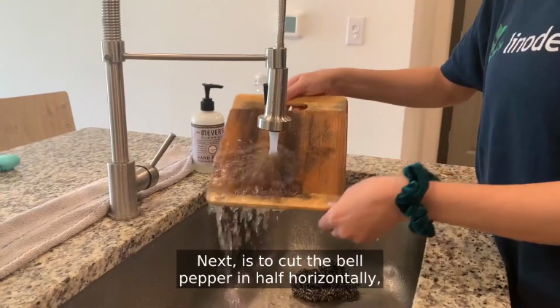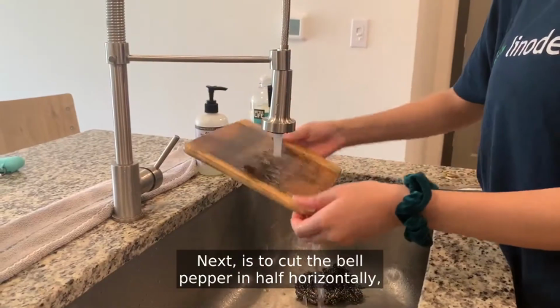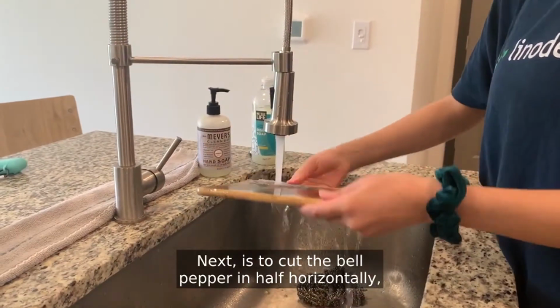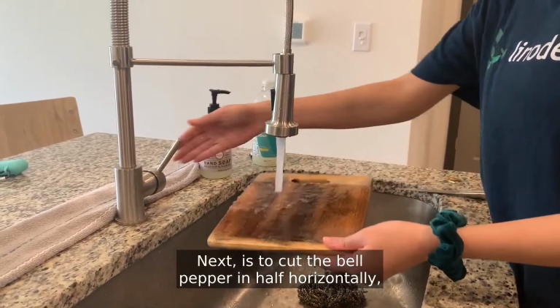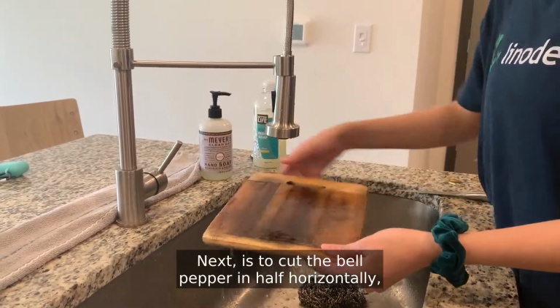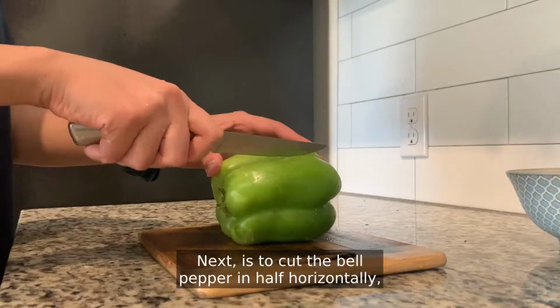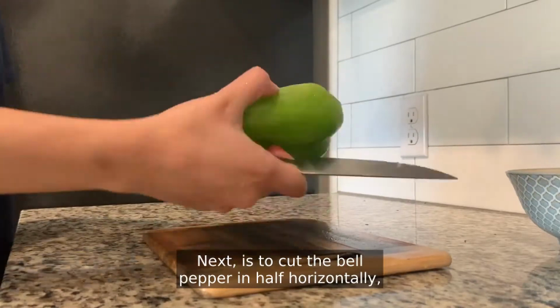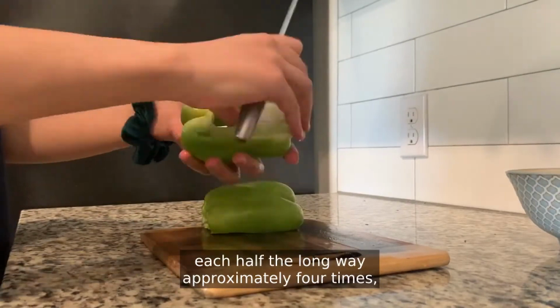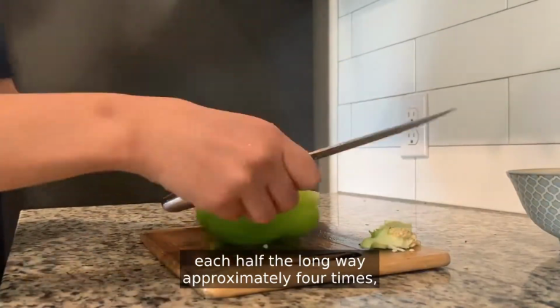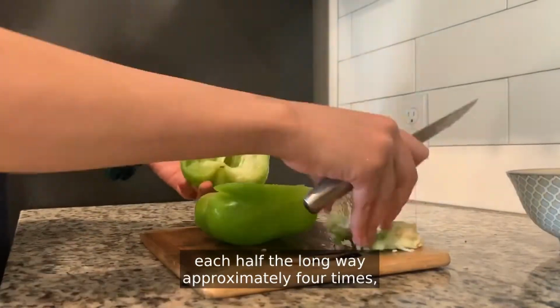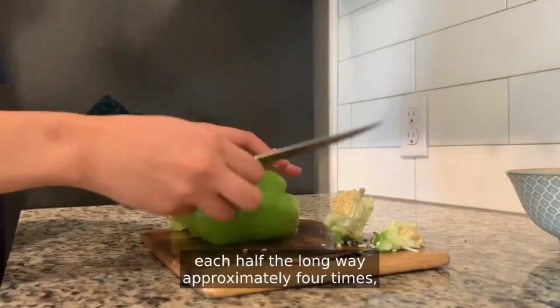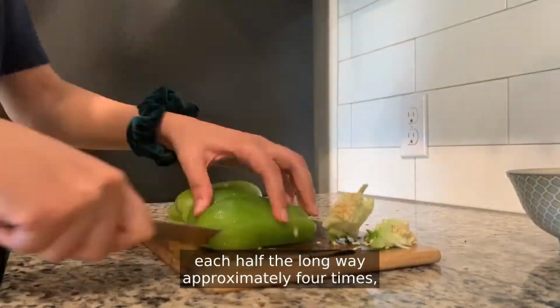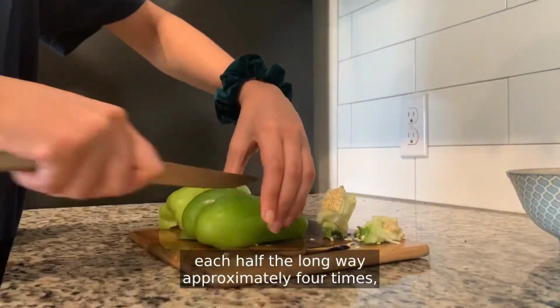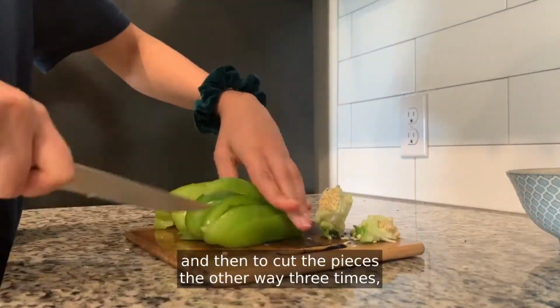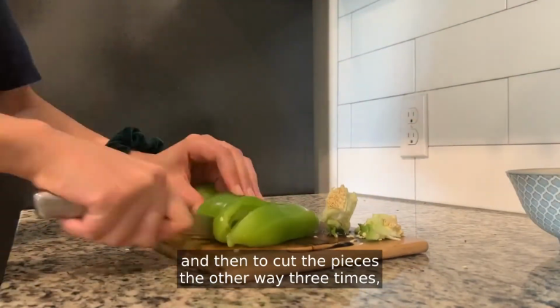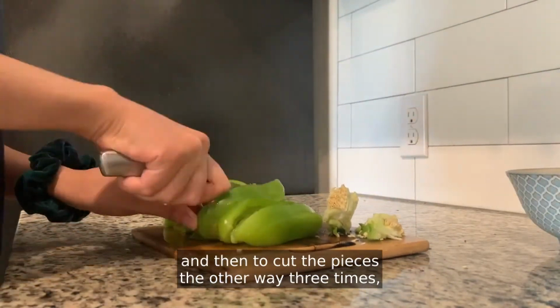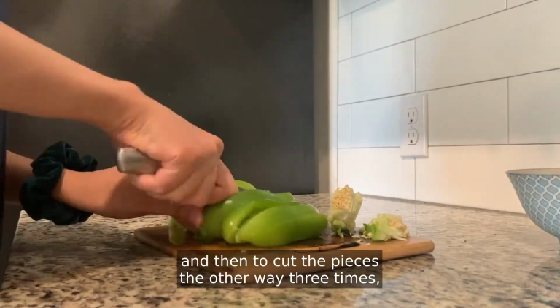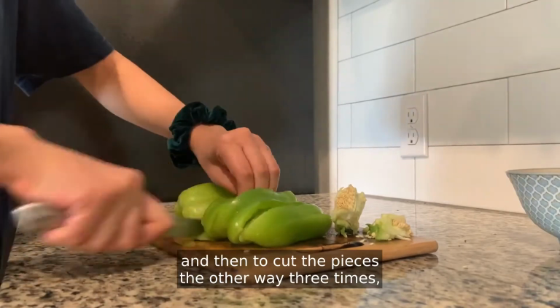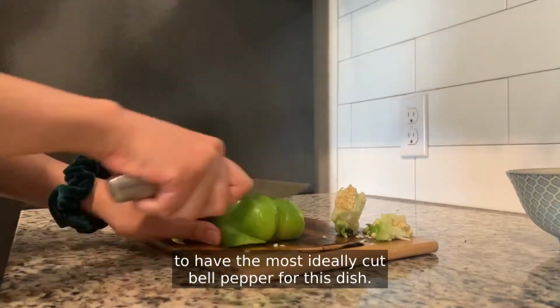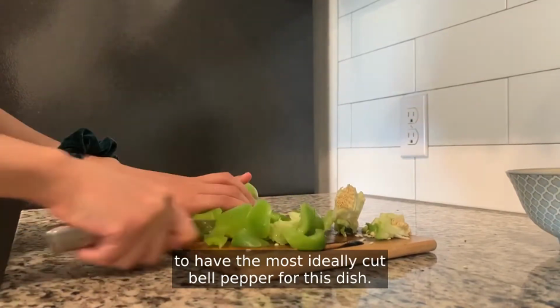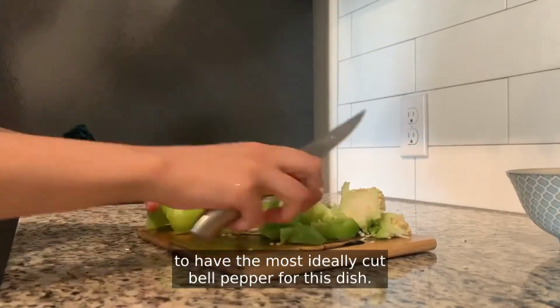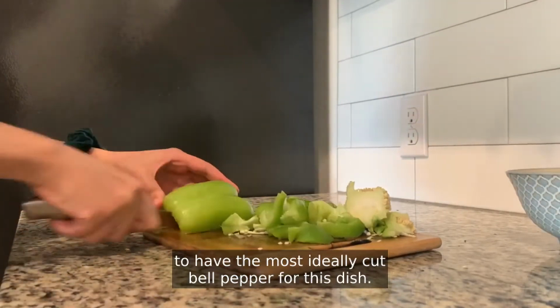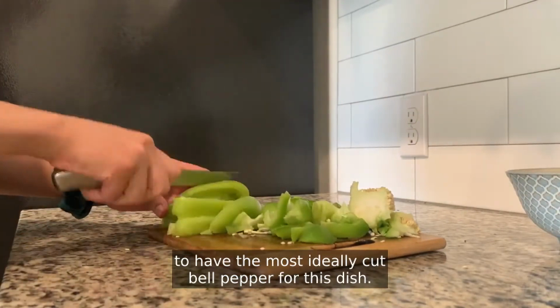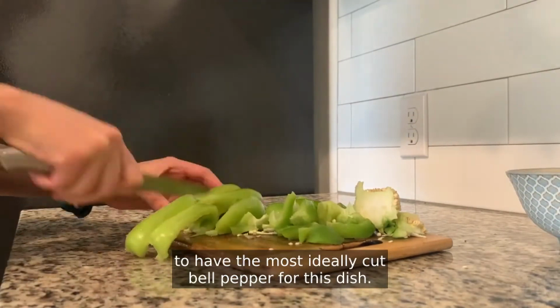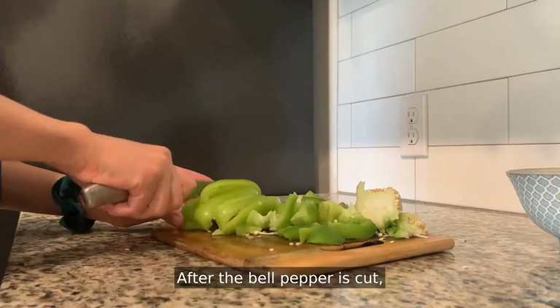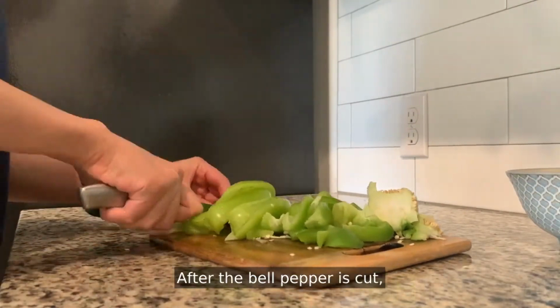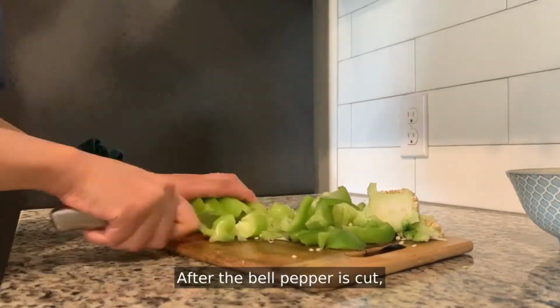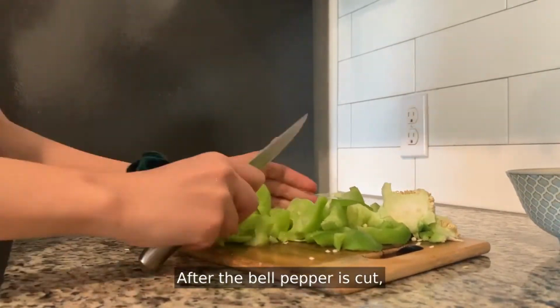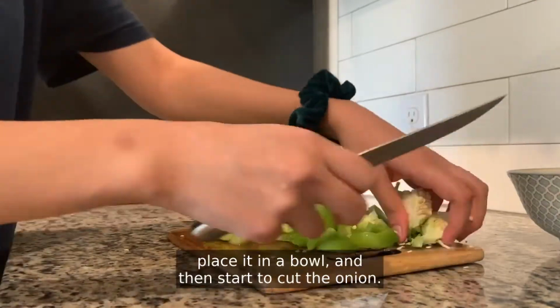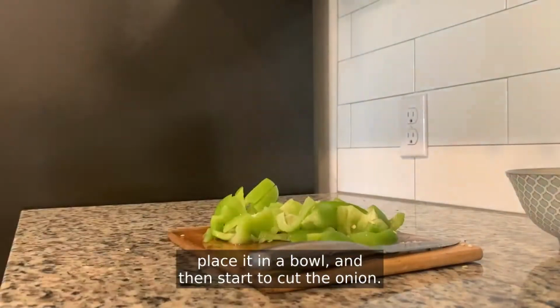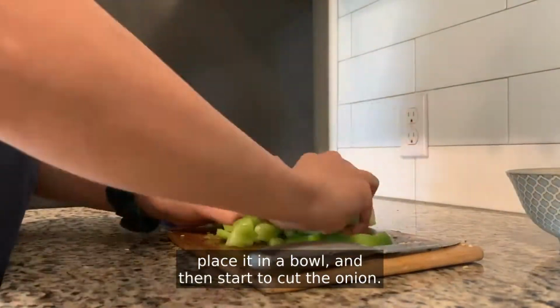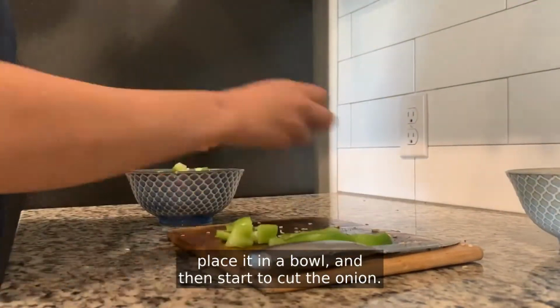Next, cut the bell pepper in half horizontally, each half the long way approximately four times, and then cut the pieces the other way three times to have the most ideally cut bell pepper for this dish. After the bell pepper is cut, place it in a bowl and then start to cut the onion.